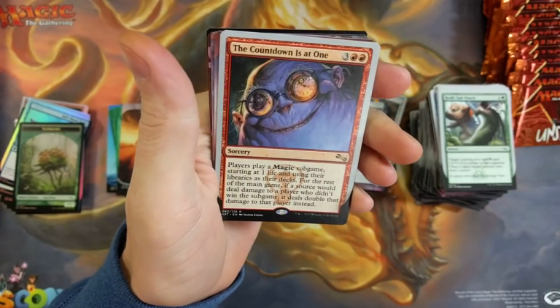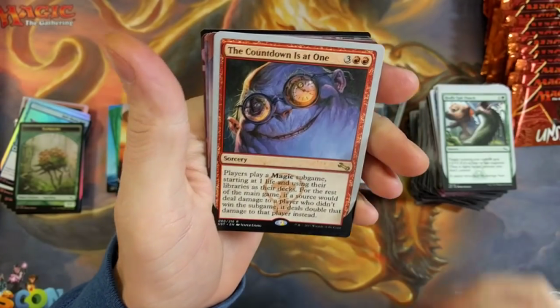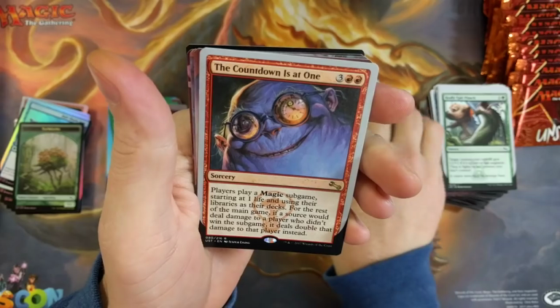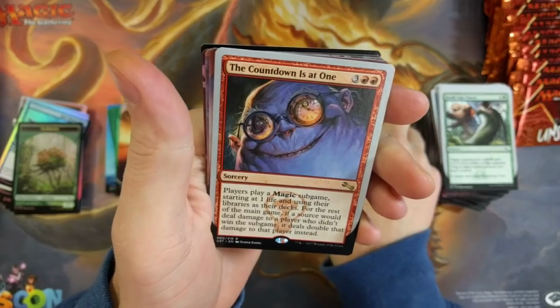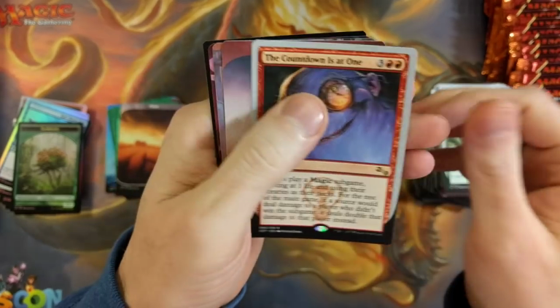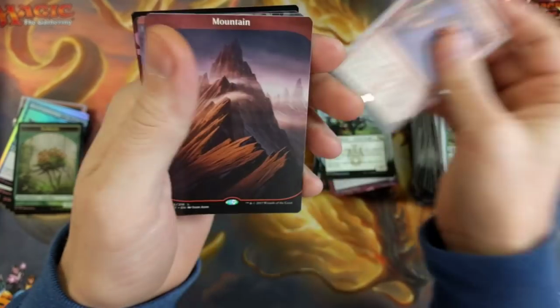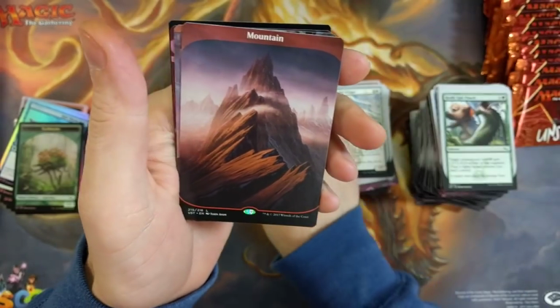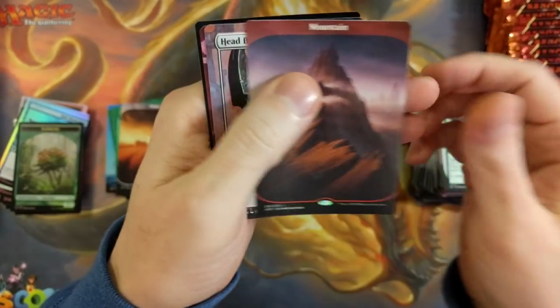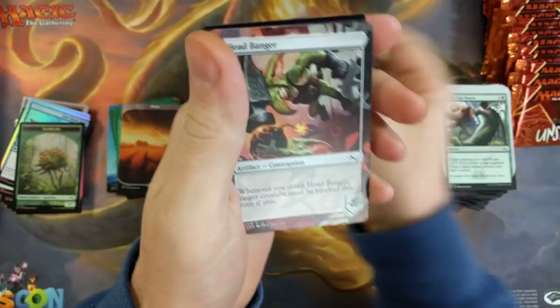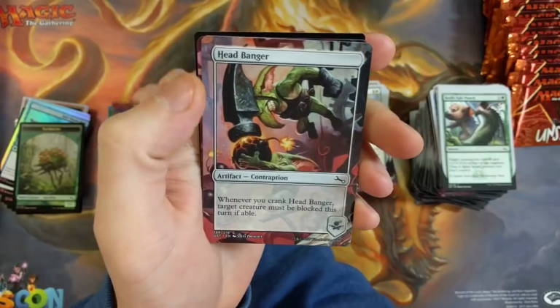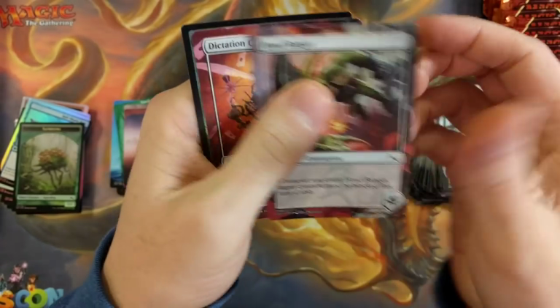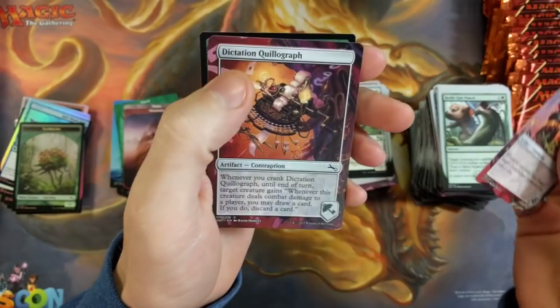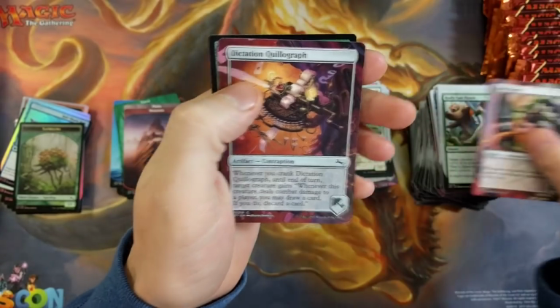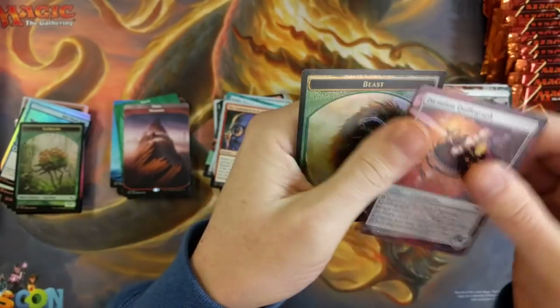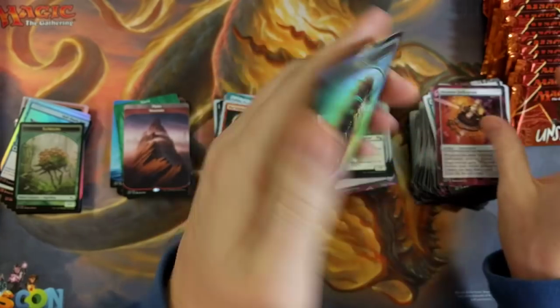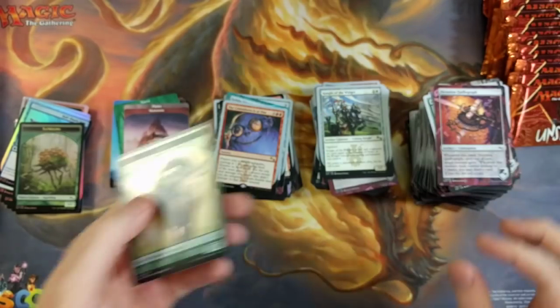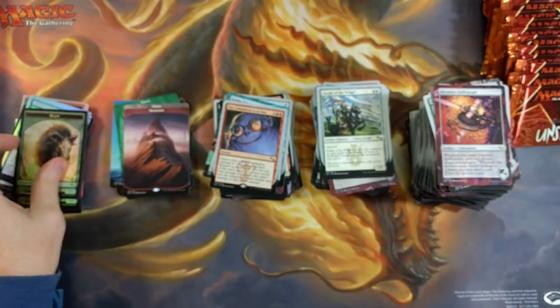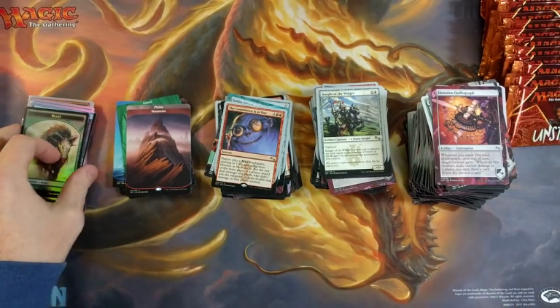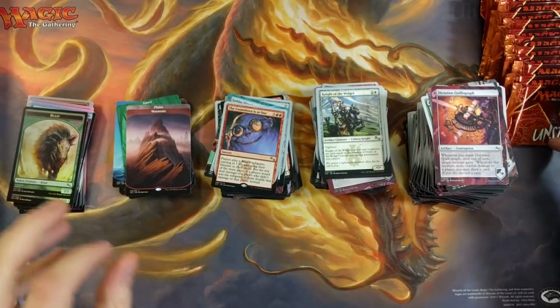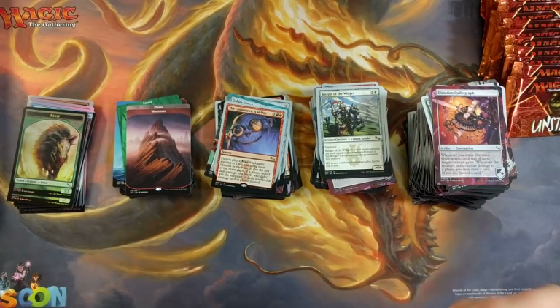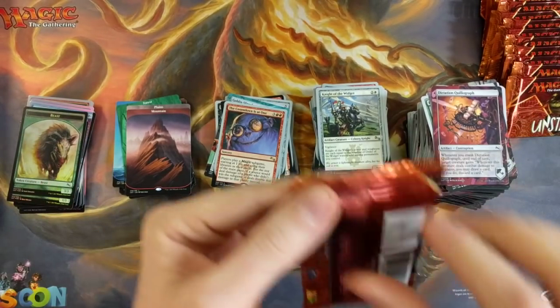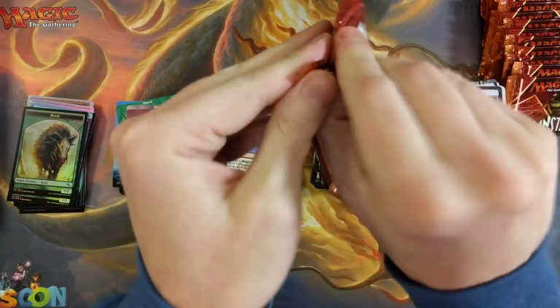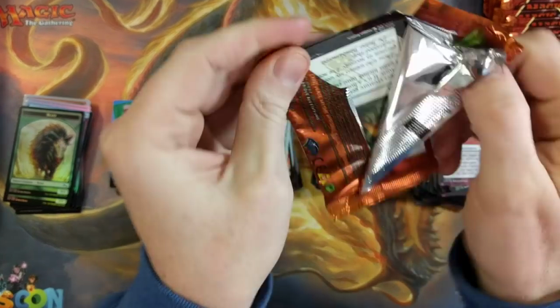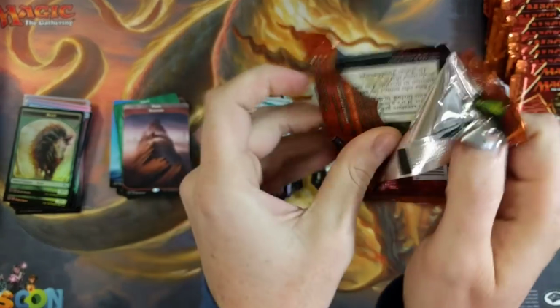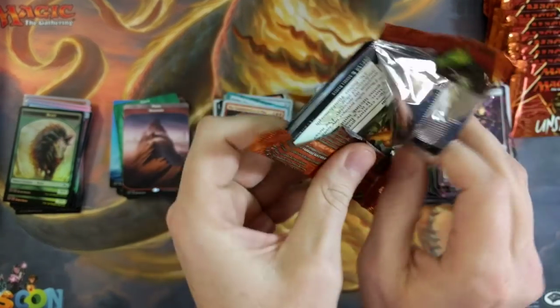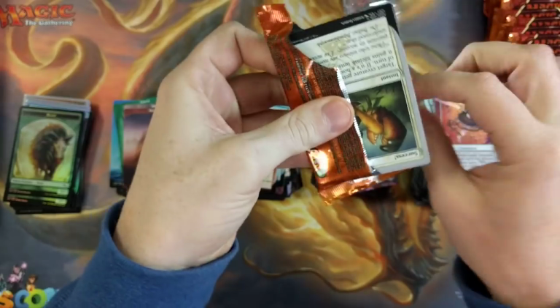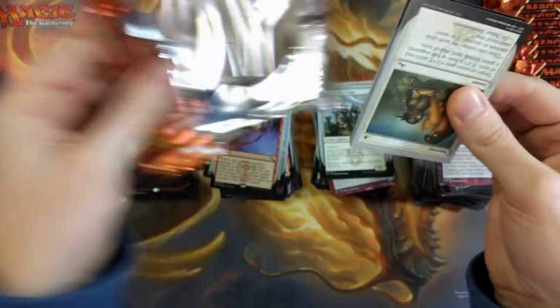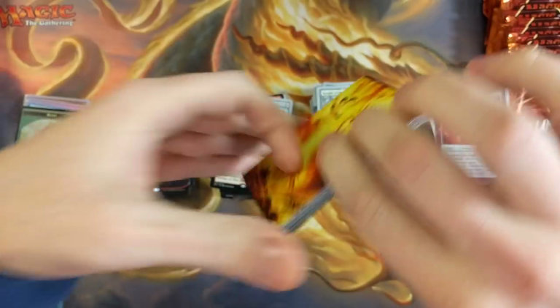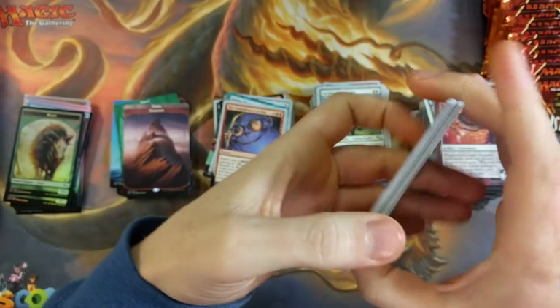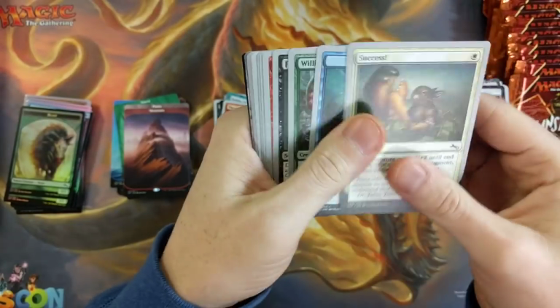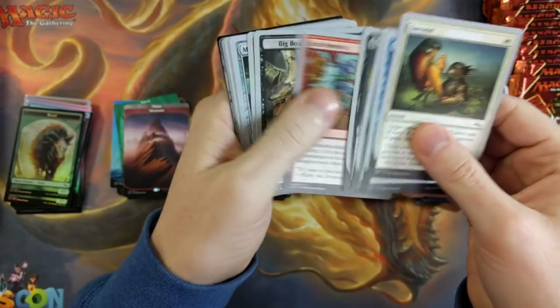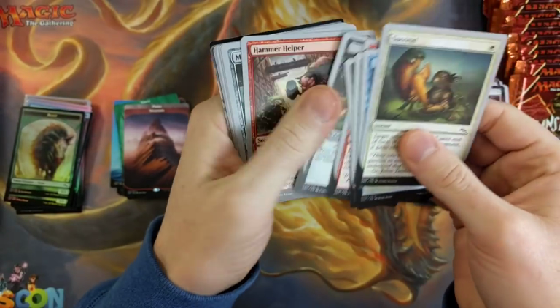The countdown is at one. Mountain — one of these, one of those, and a beast. Come on, give me something. Get something moist up in here, guys — am I right? That angel deck was amazing though — am I right?